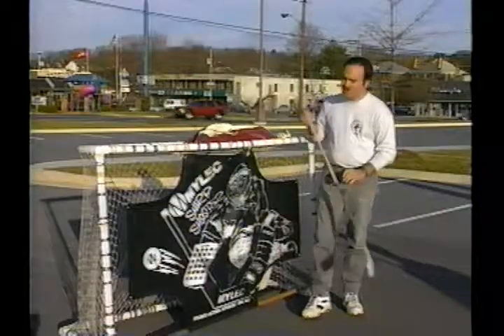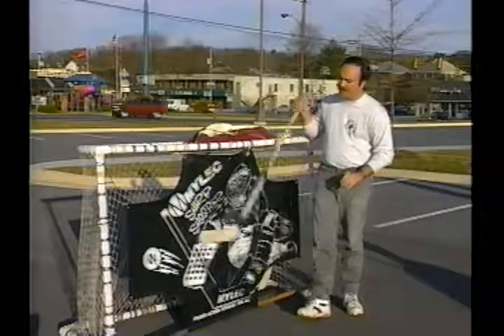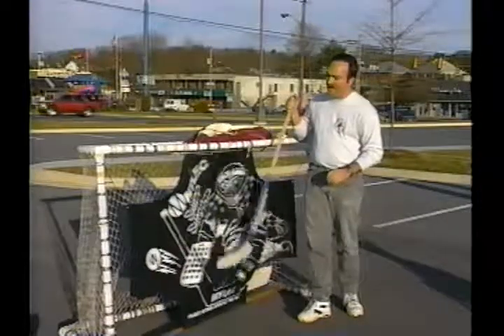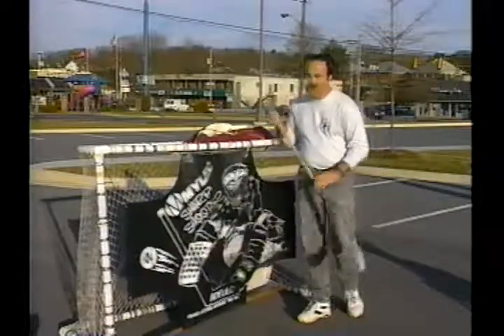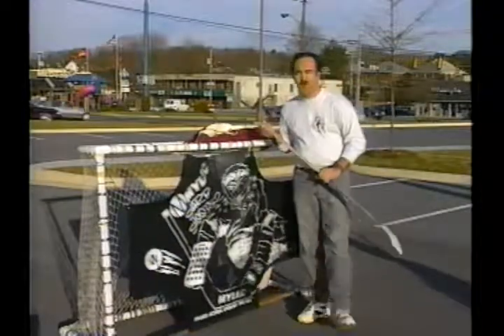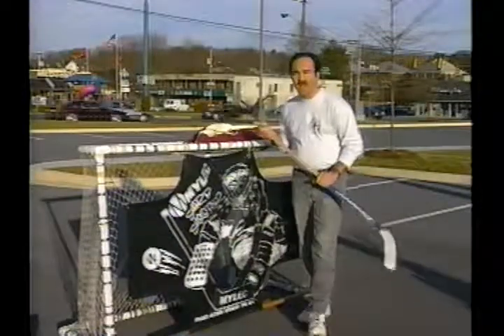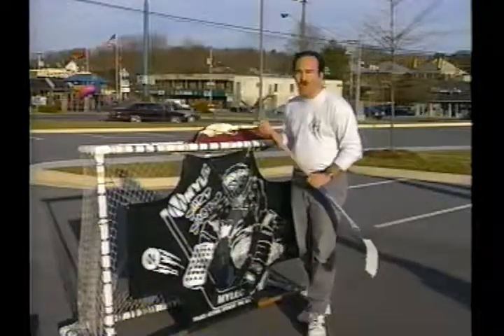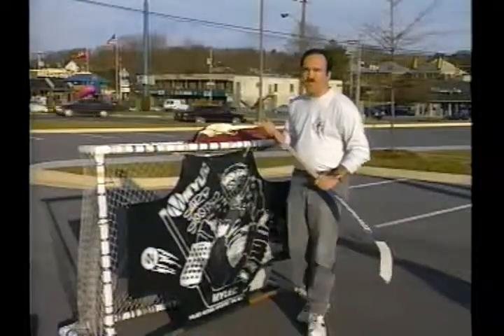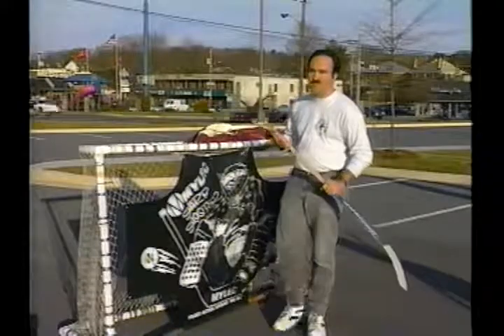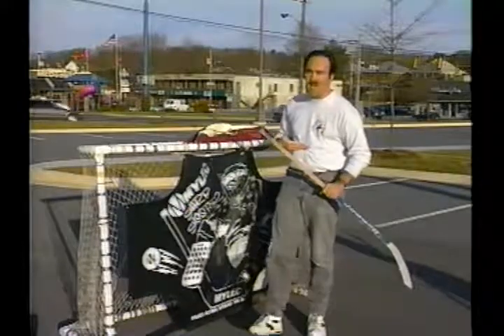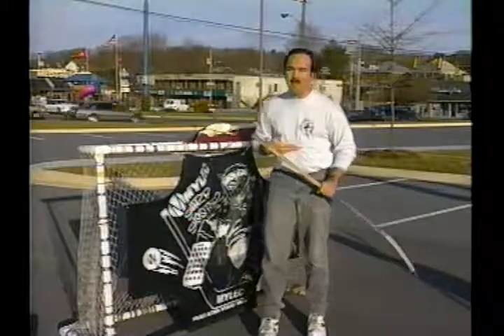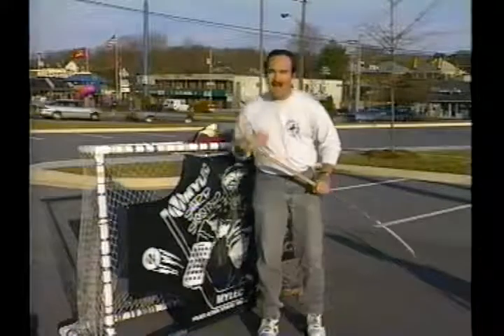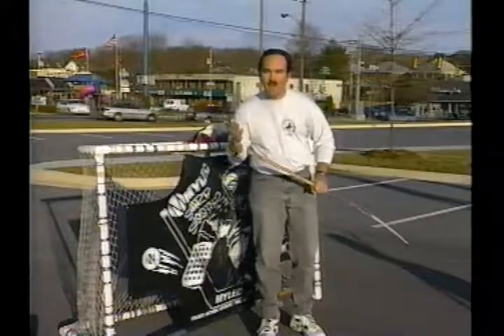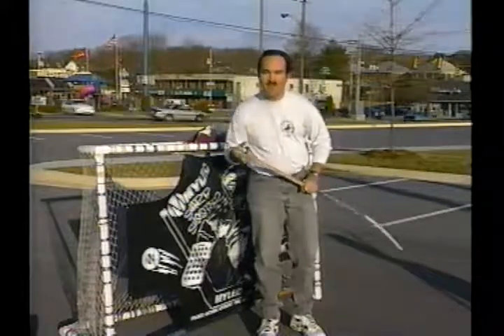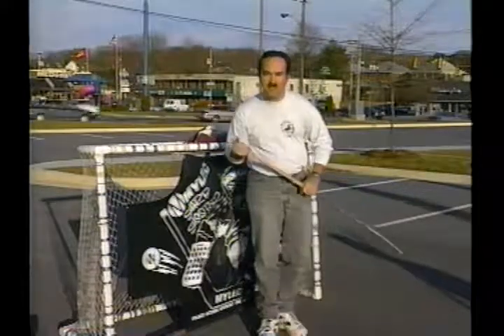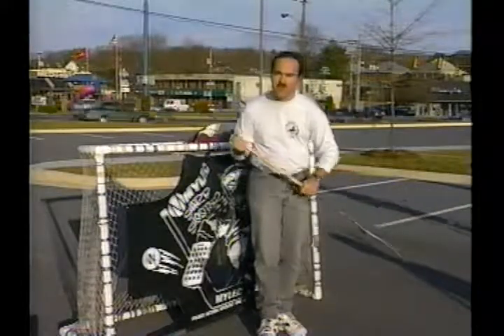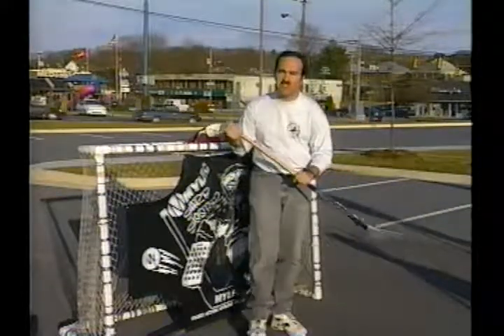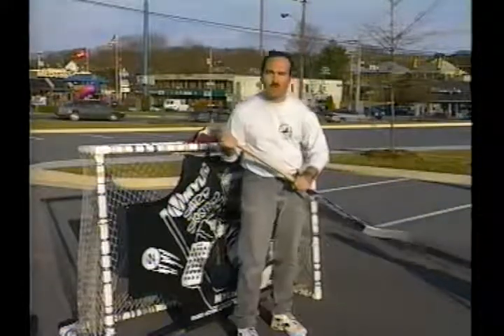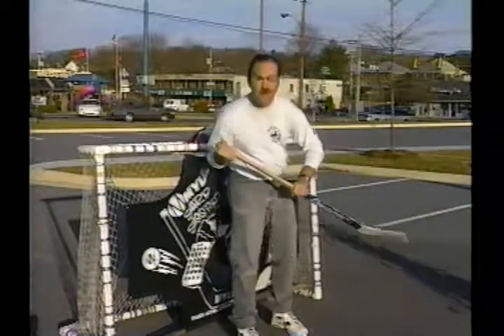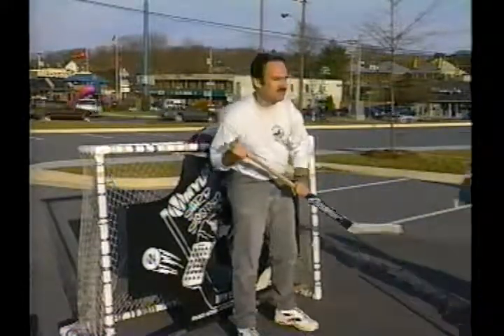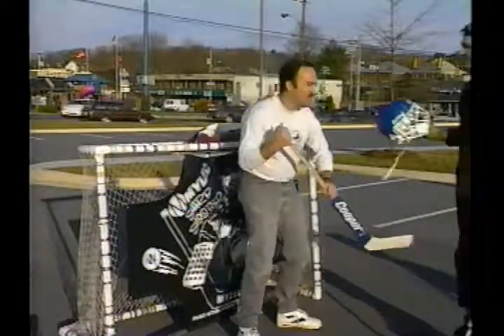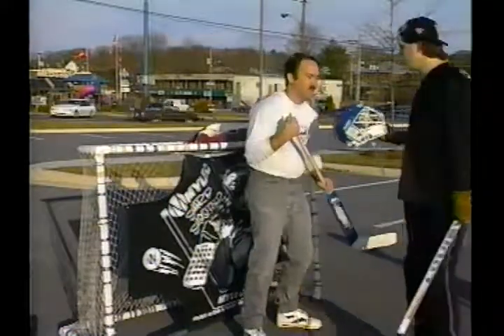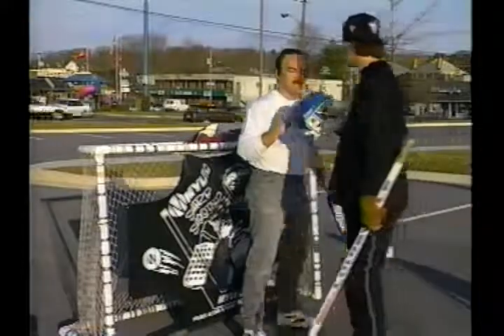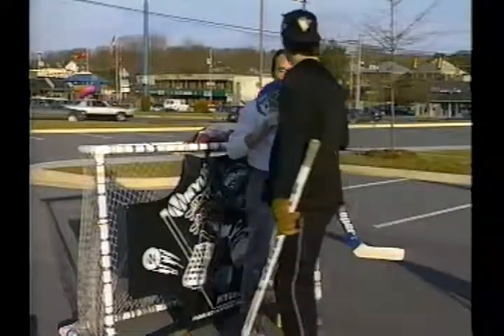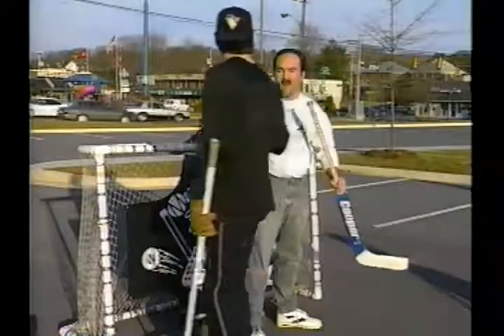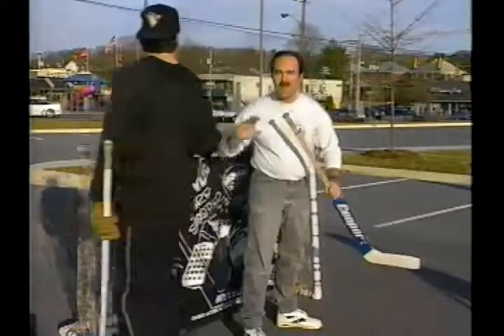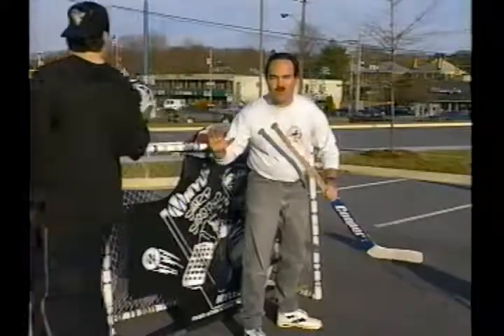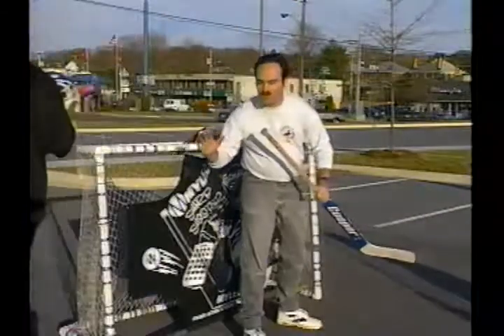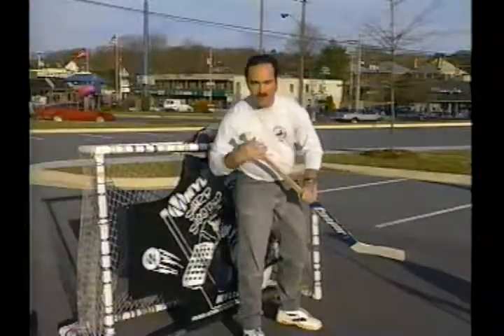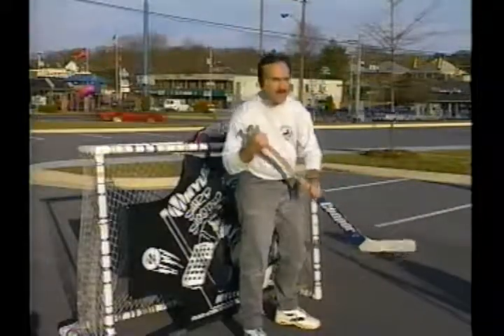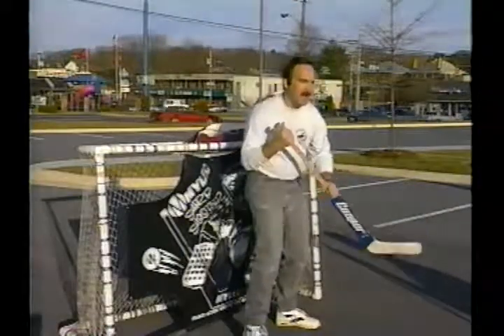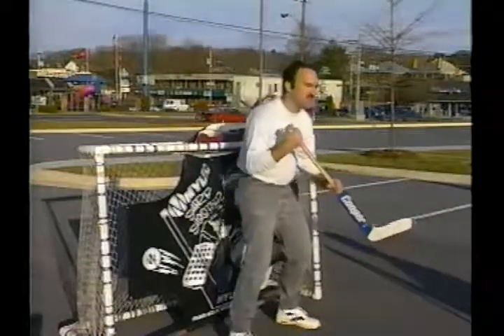This is what the in-liners use when they don't have a goalie. But seeing as how I'm here, I'm going to volunteer to be the goalie because I'm an old jock myself. I don't need any equipment whatsoever — I don't need that. I'm such a jock.